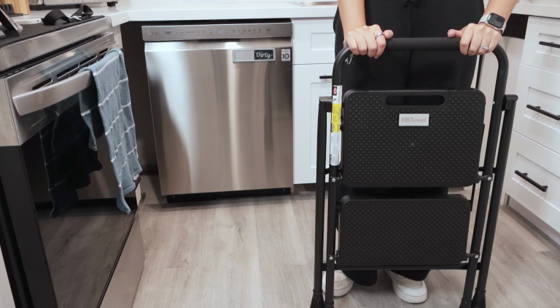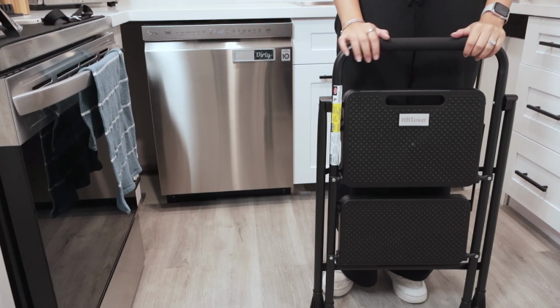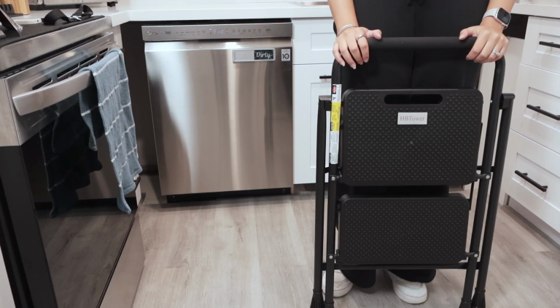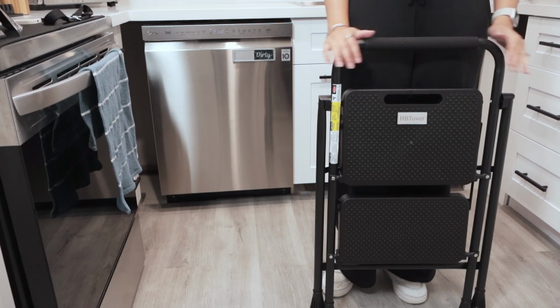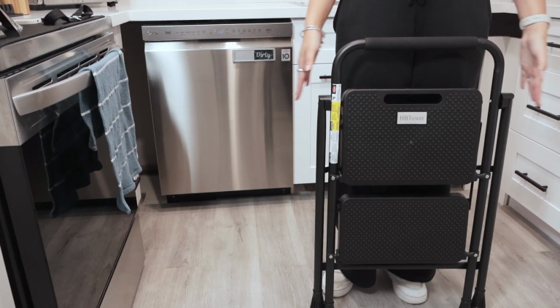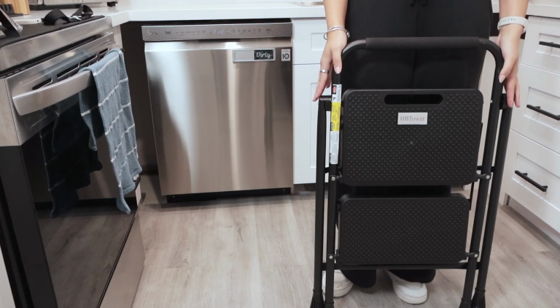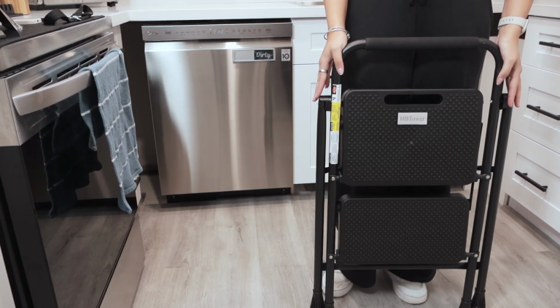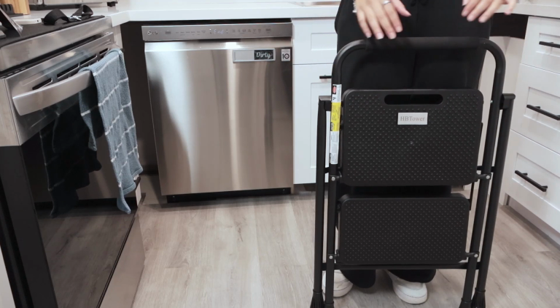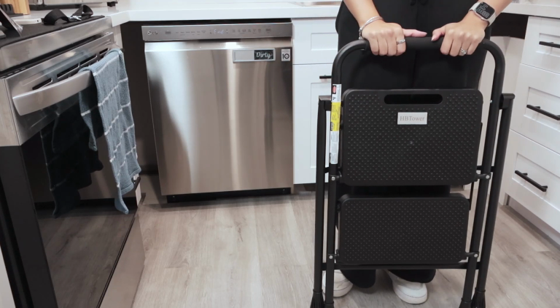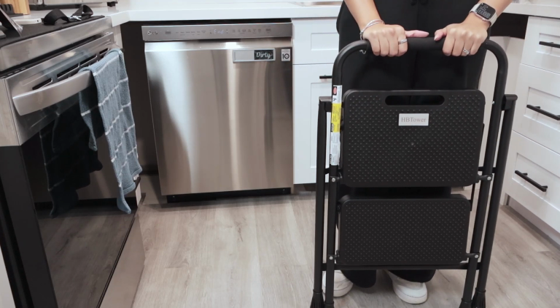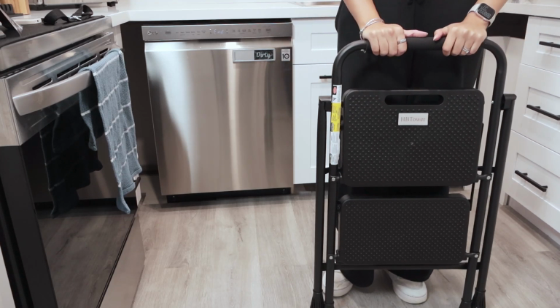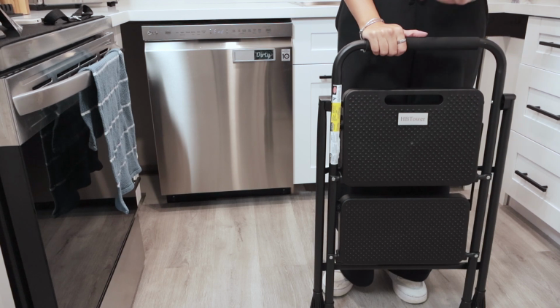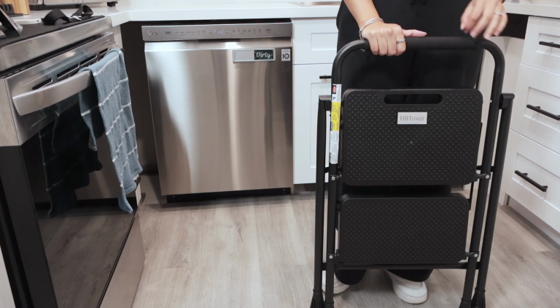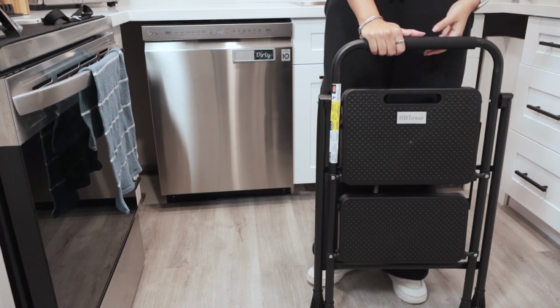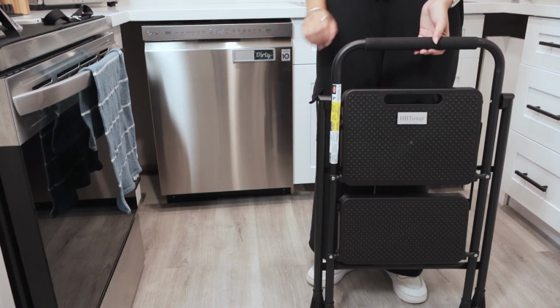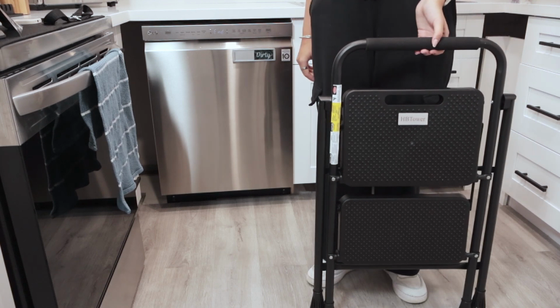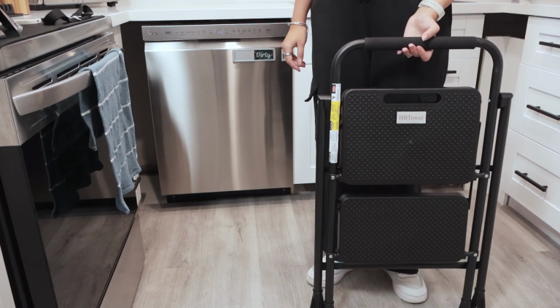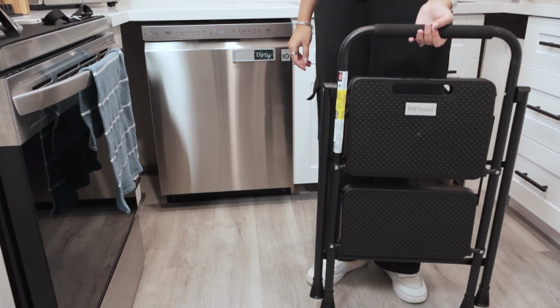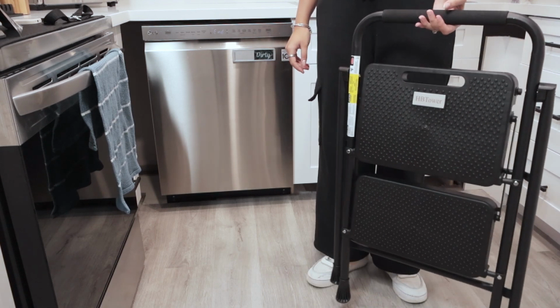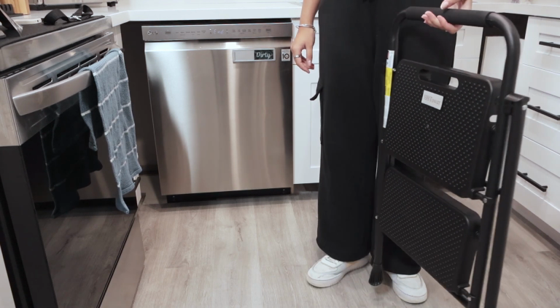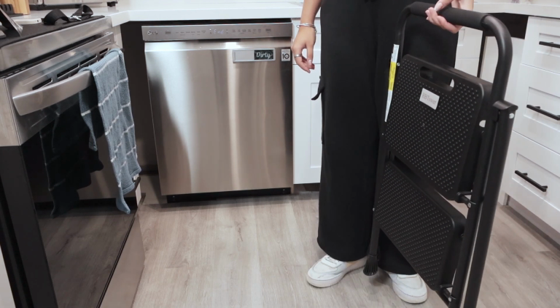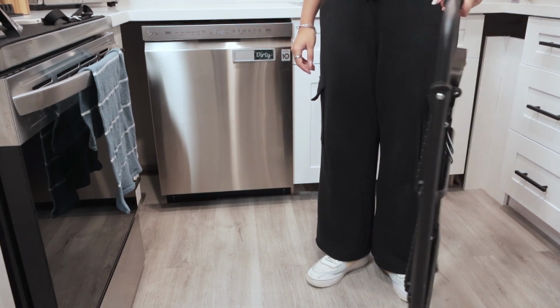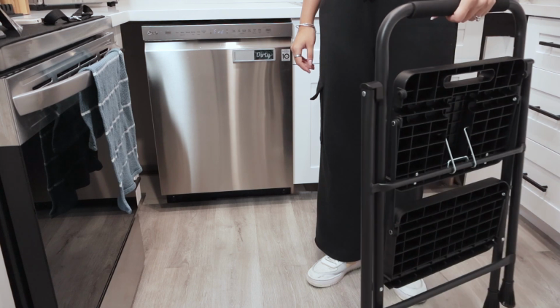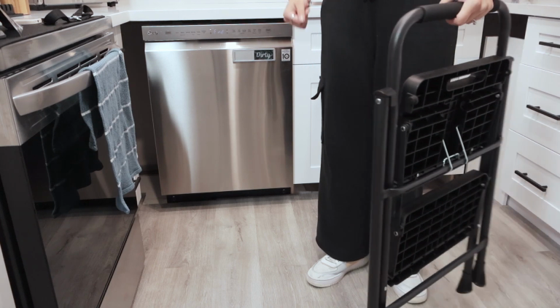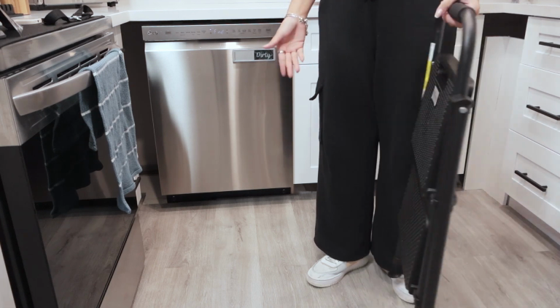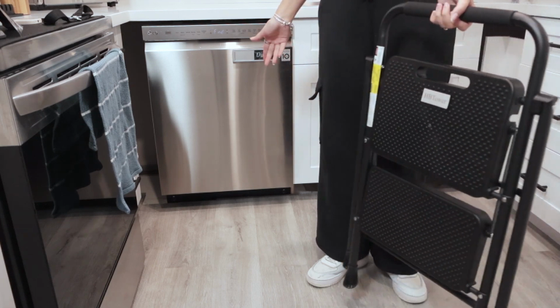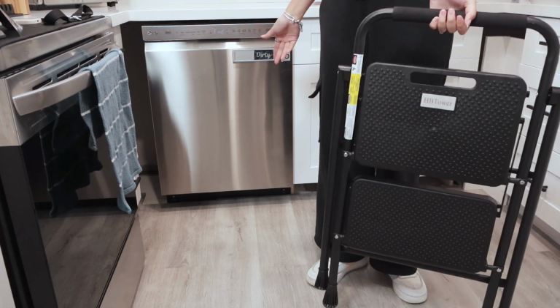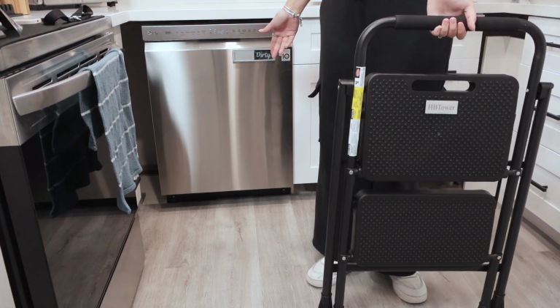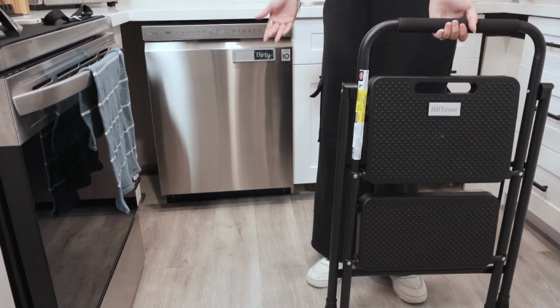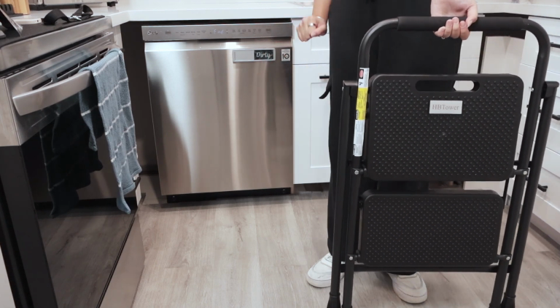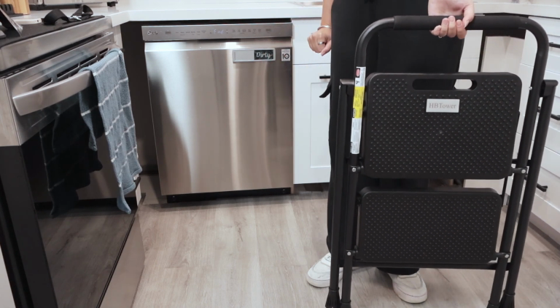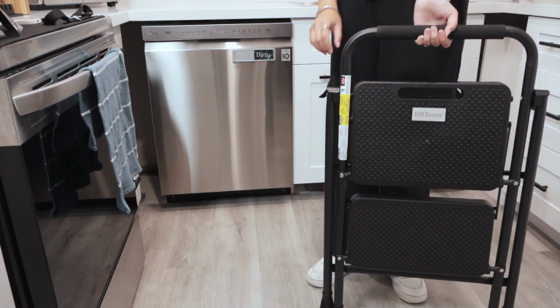If you need help reaching tall things, look no further than this product. This stepstool ladder is absolutely incredible and I got it off Amazon. It is super slim so you can fit it inside a closet, leave it in the laundry room, or even in a corner of the kitchen.